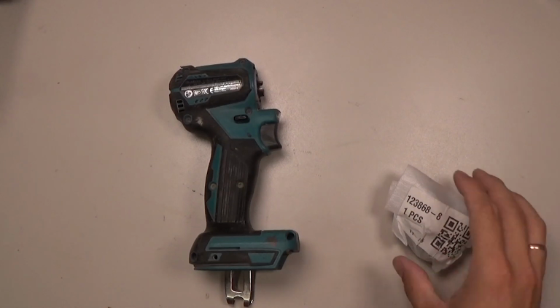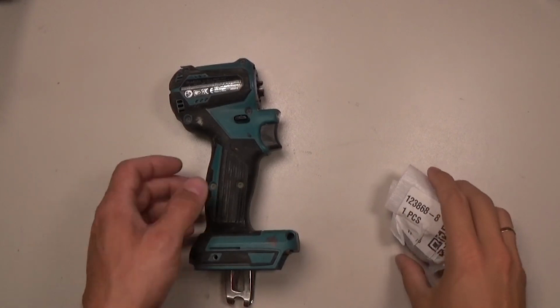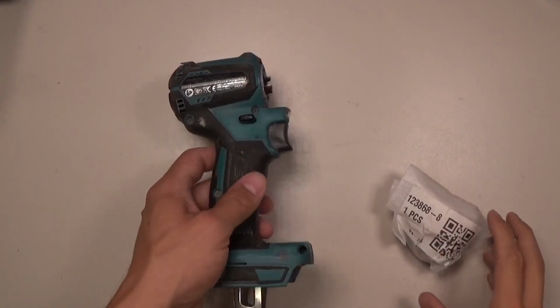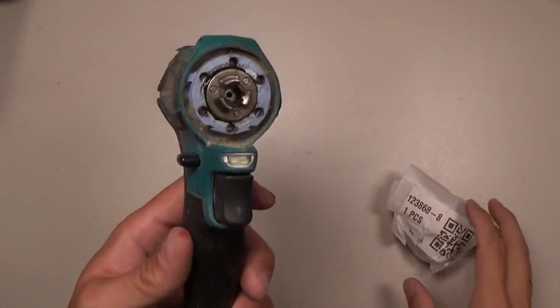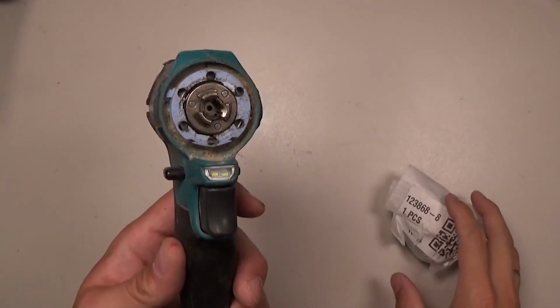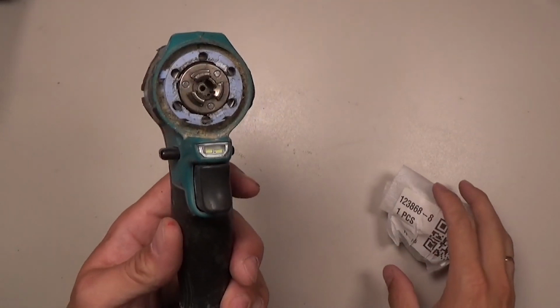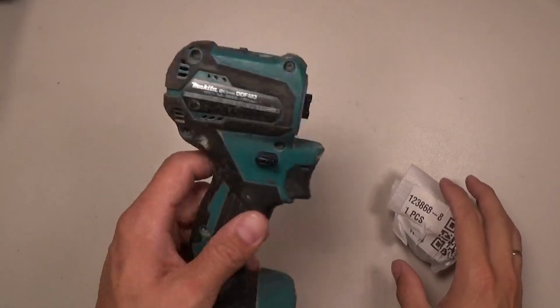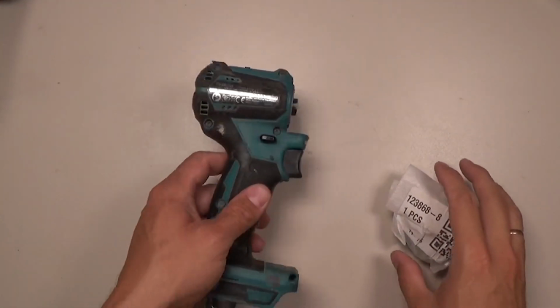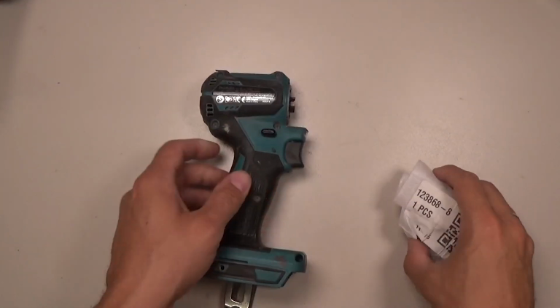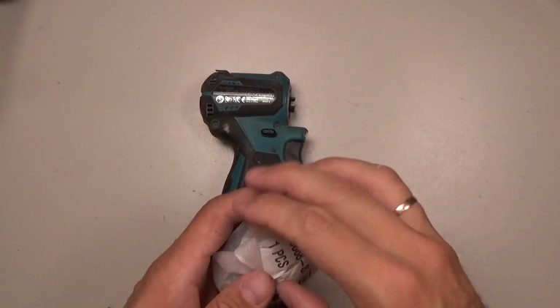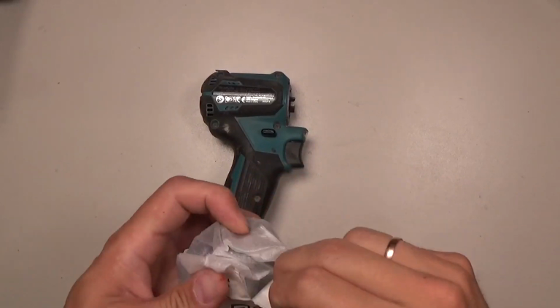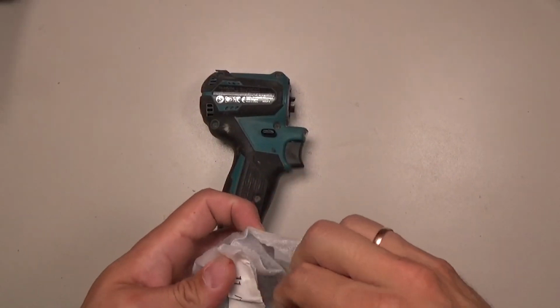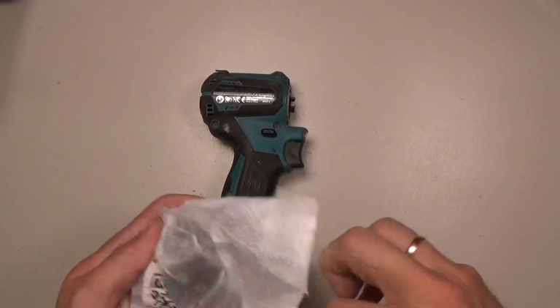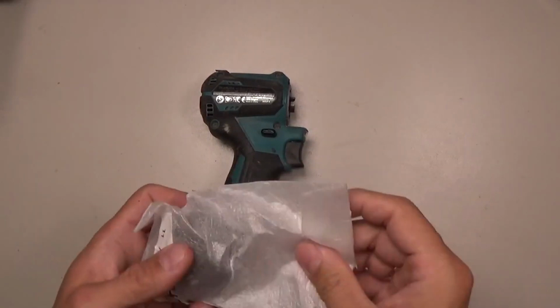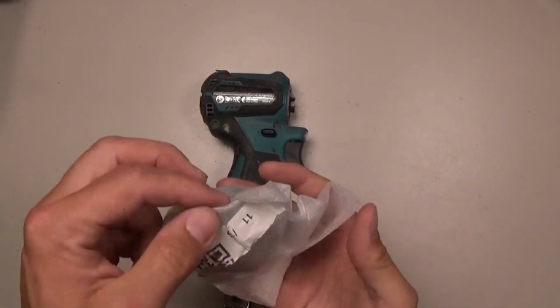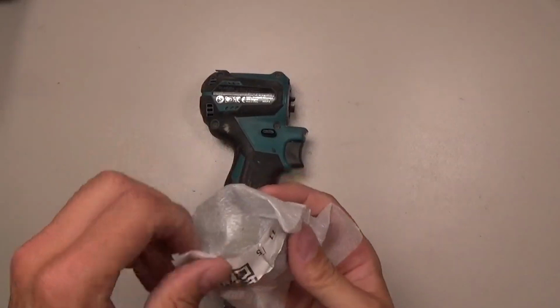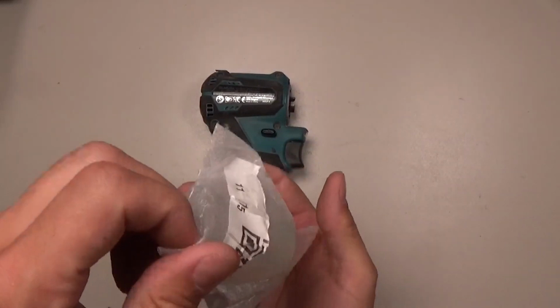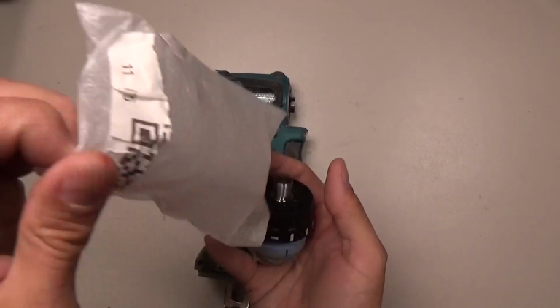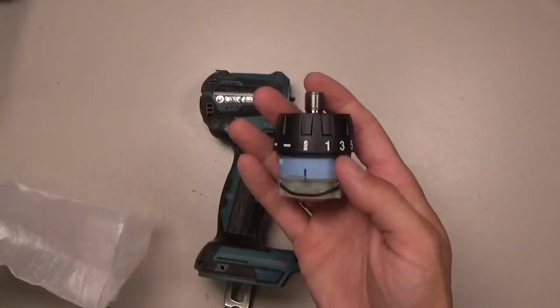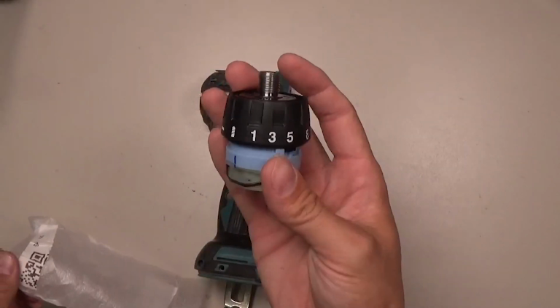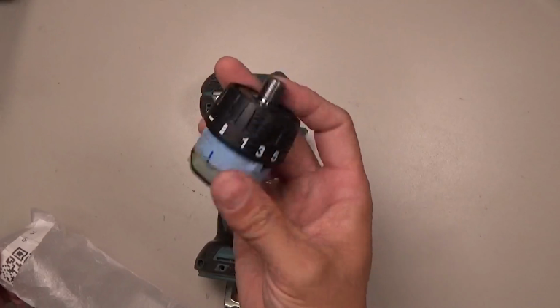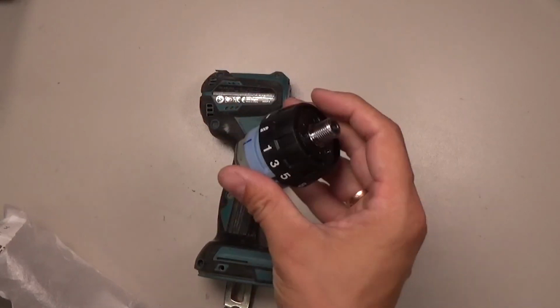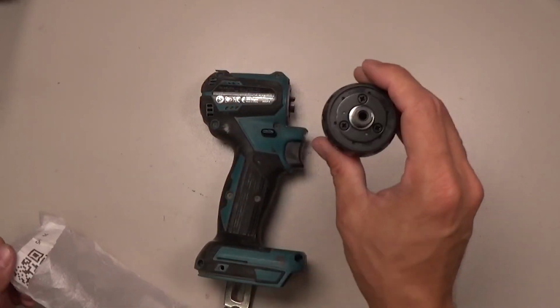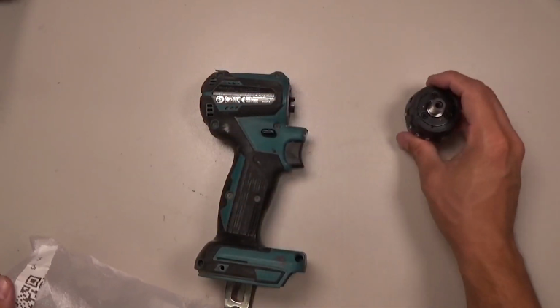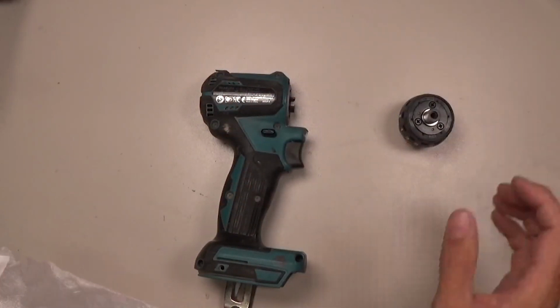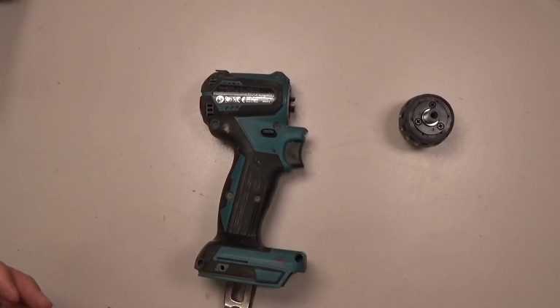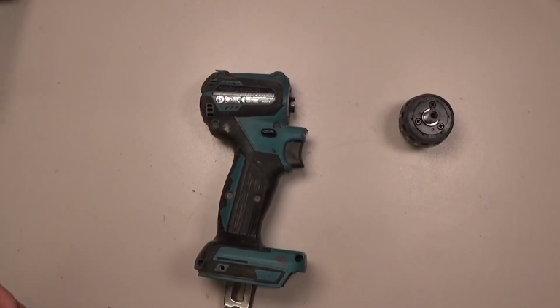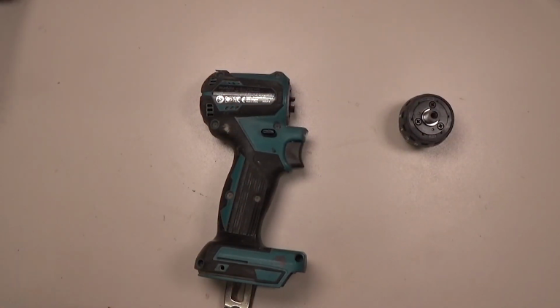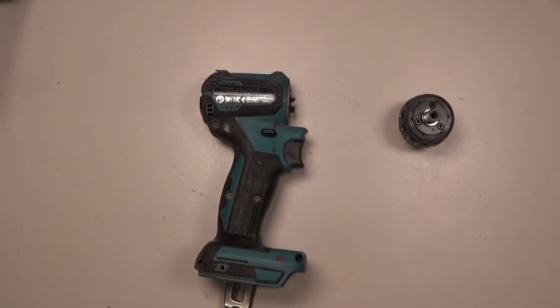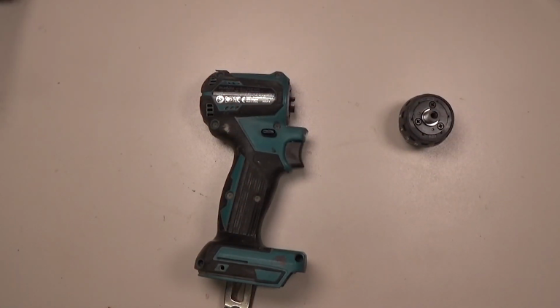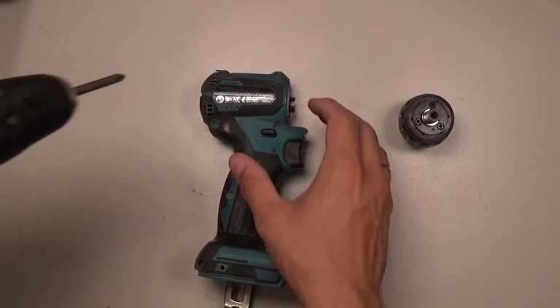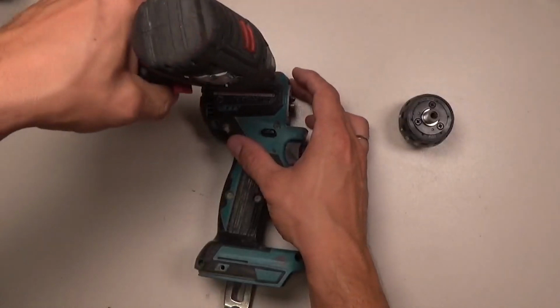Hi everyone, we have the sadly broken Makita drill driver and it definitely needs a new gyarasi. We have the new gyarasi for it, nice one, genuine. So I will open the drill.